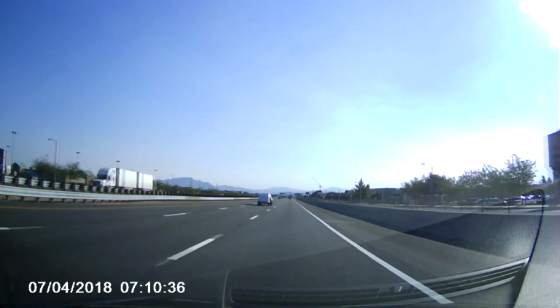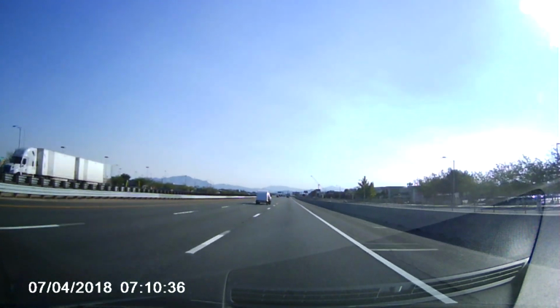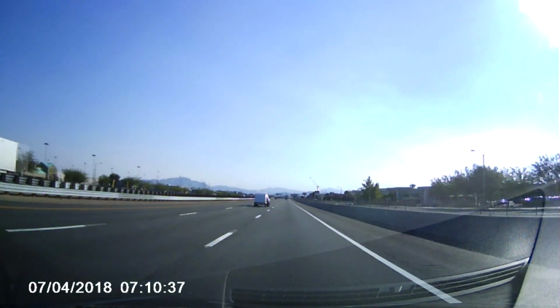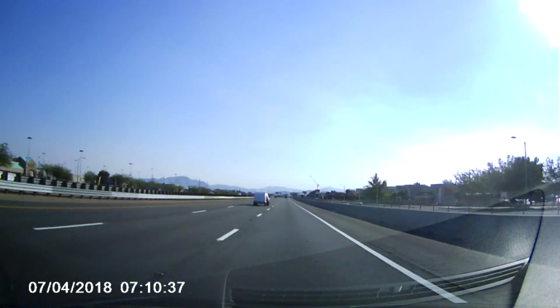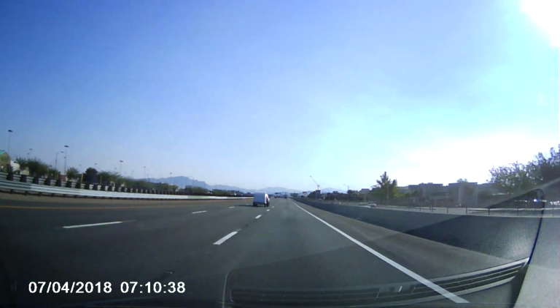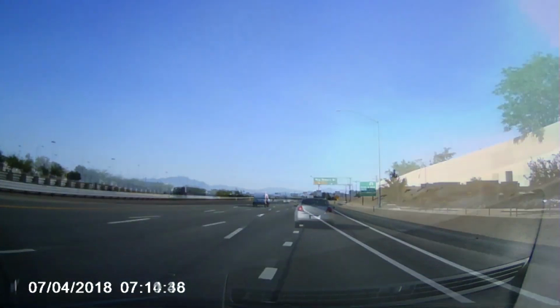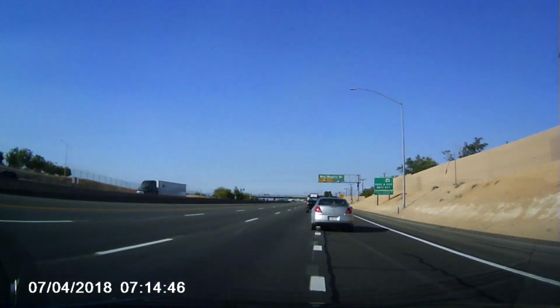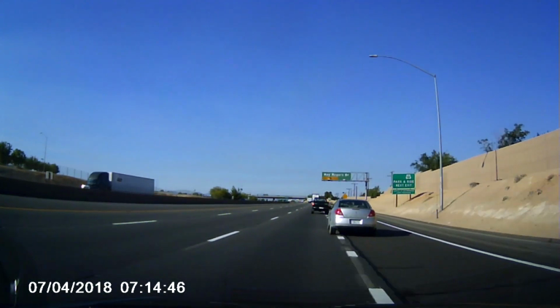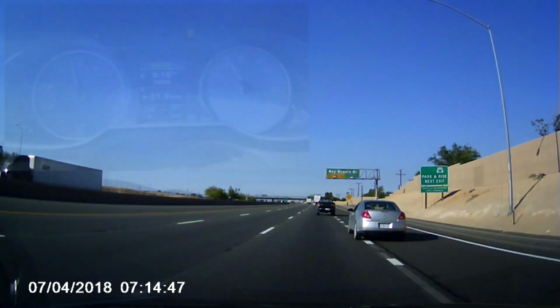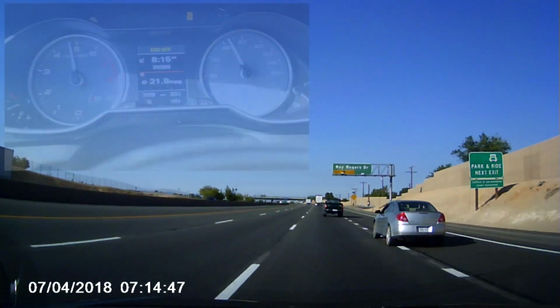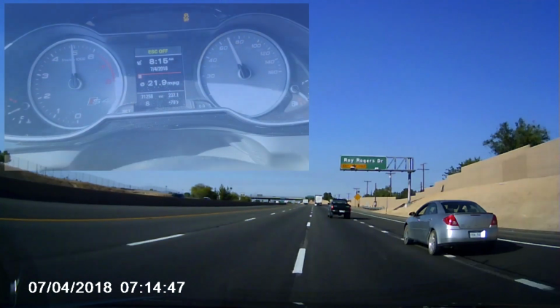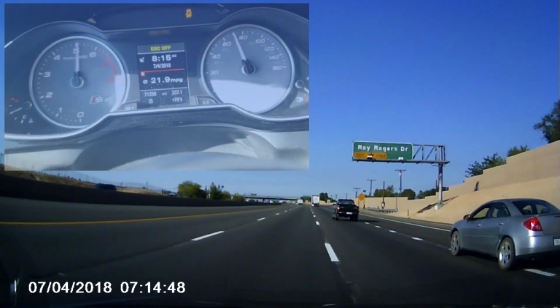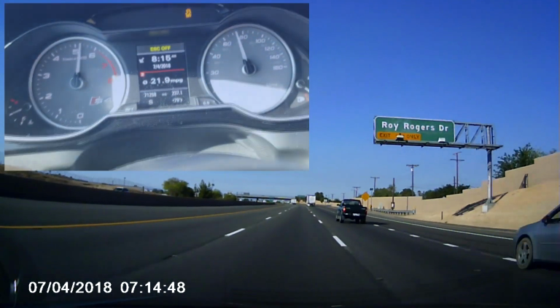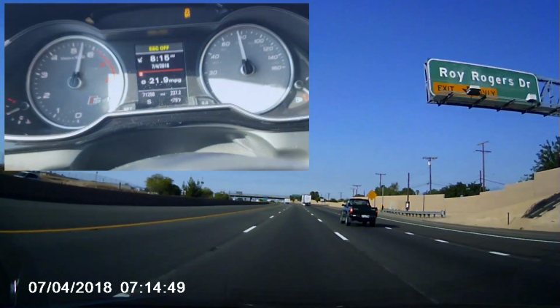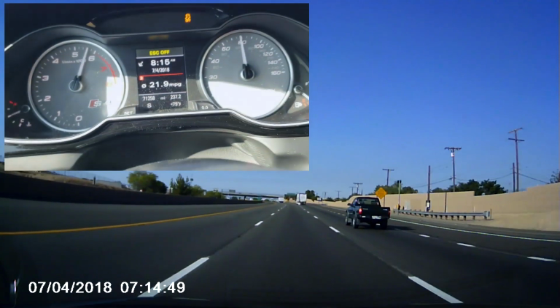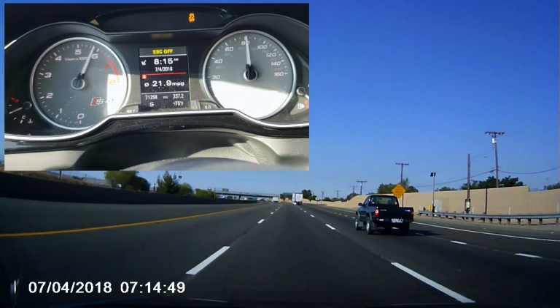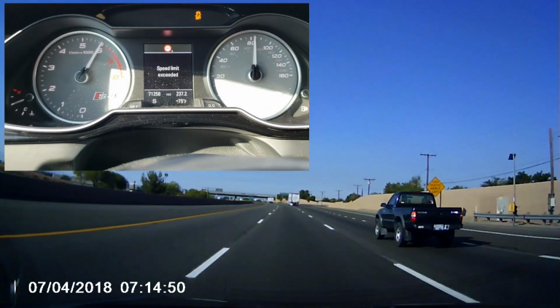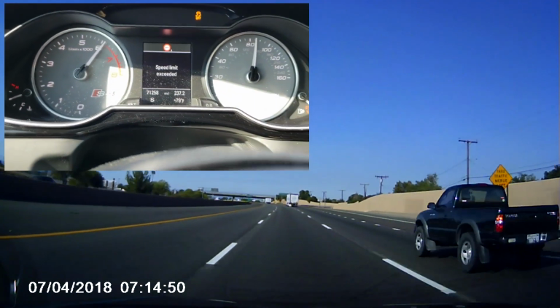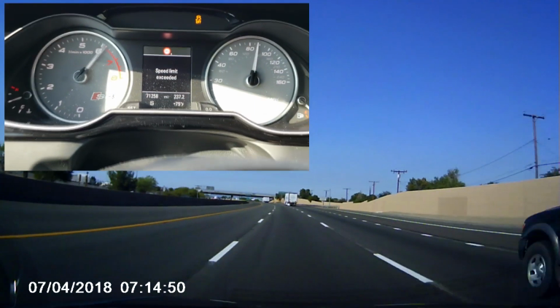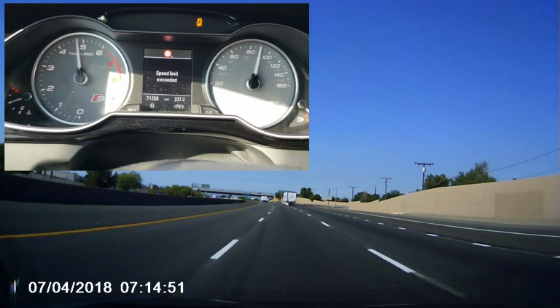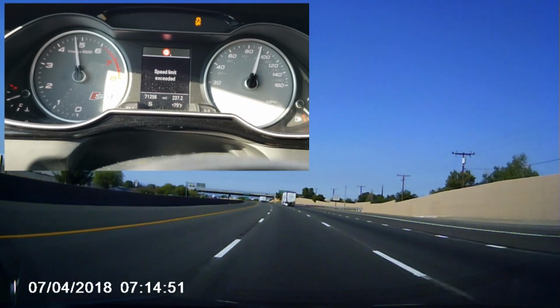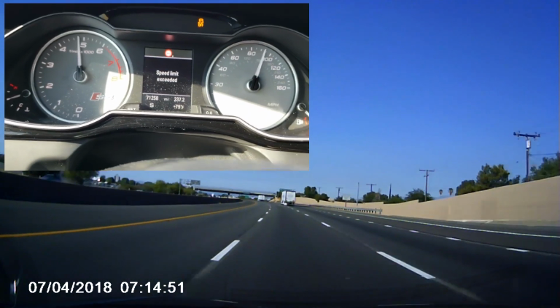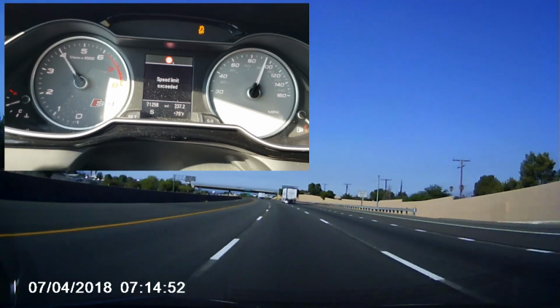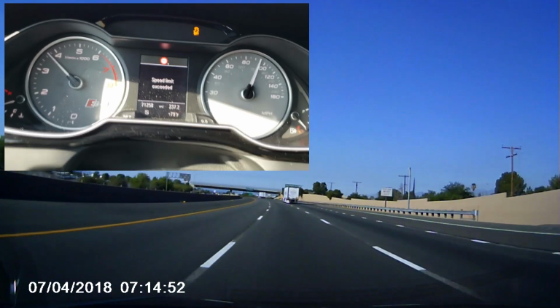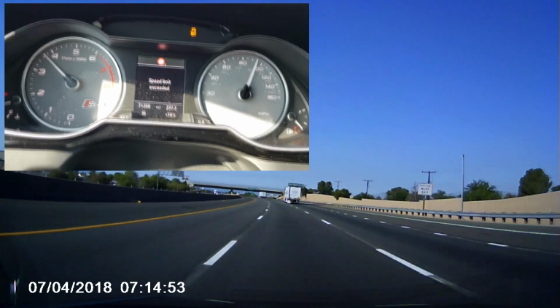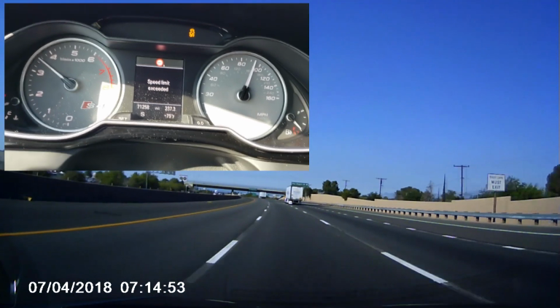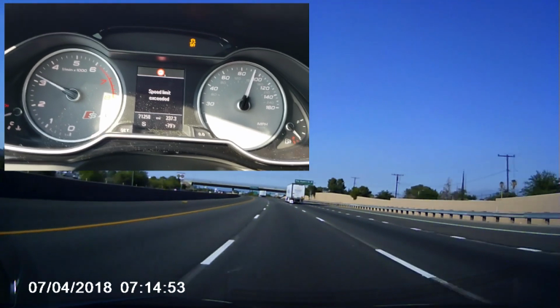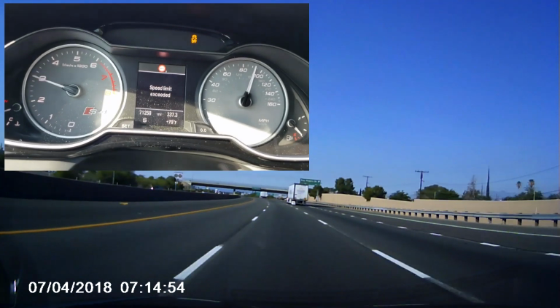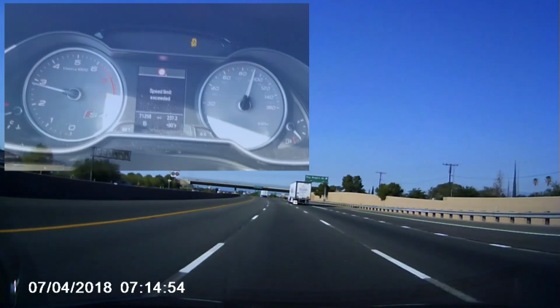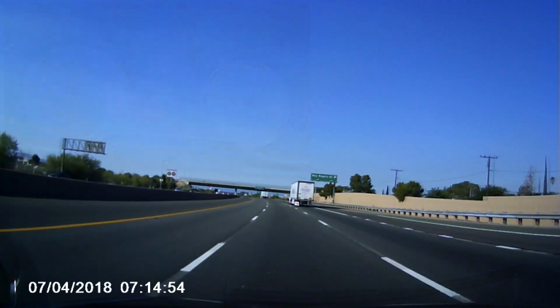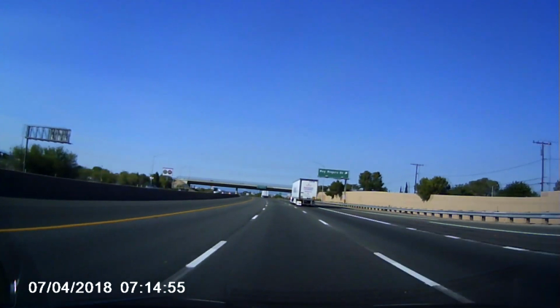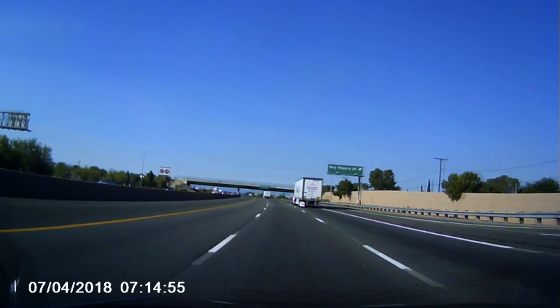Here you can see I need to pass somebody. It's insane, and we're going uphill right now.